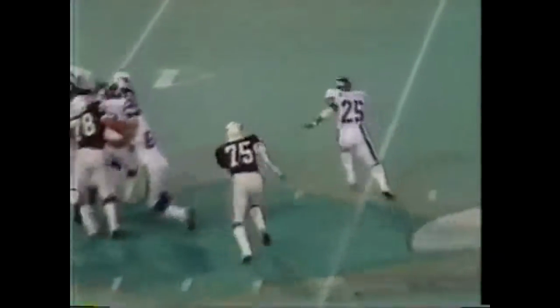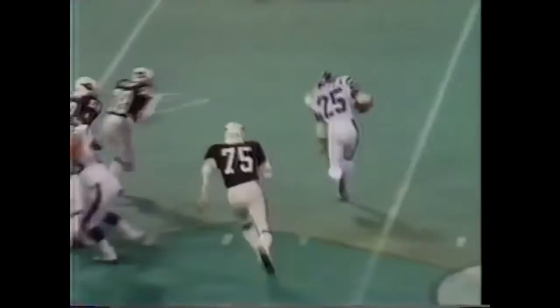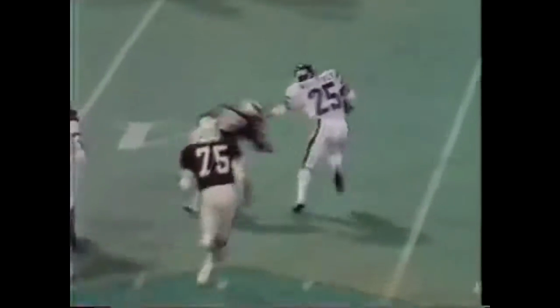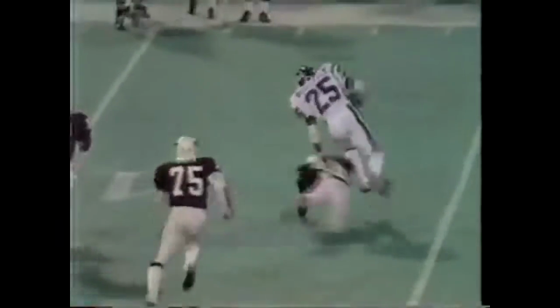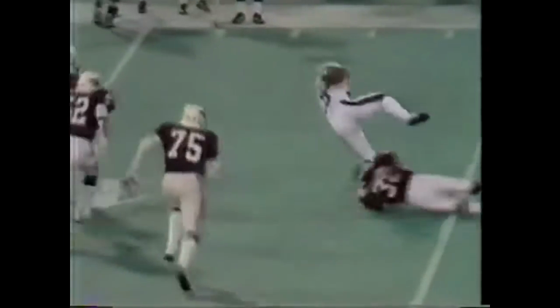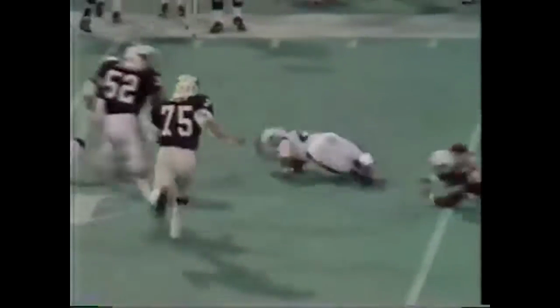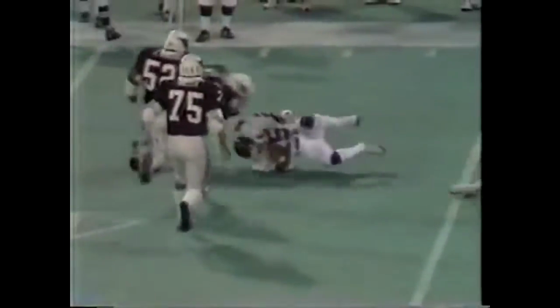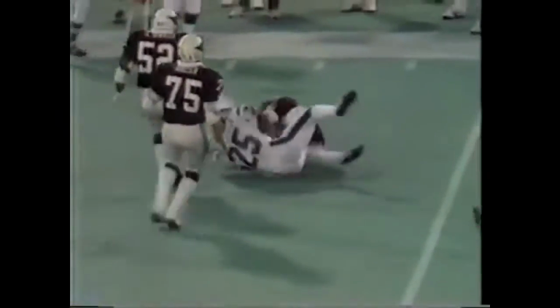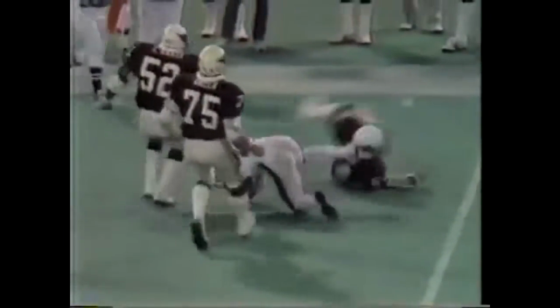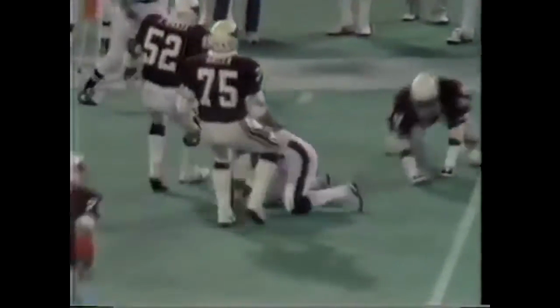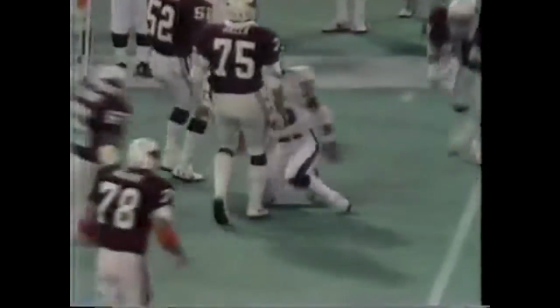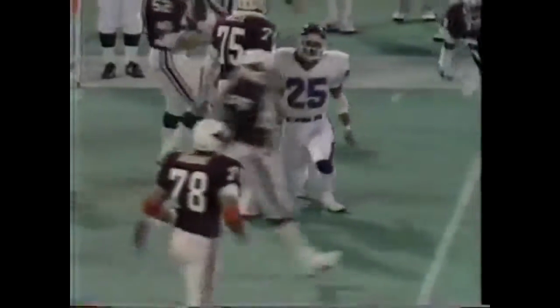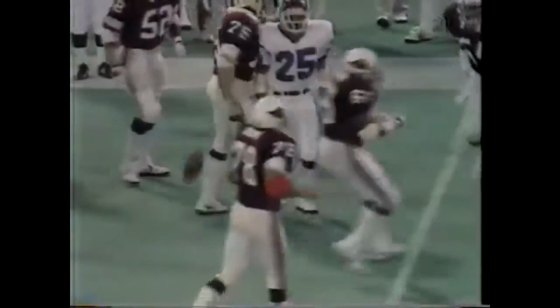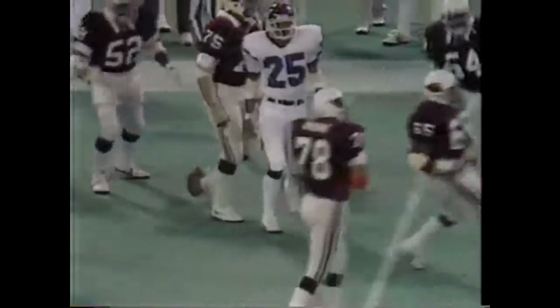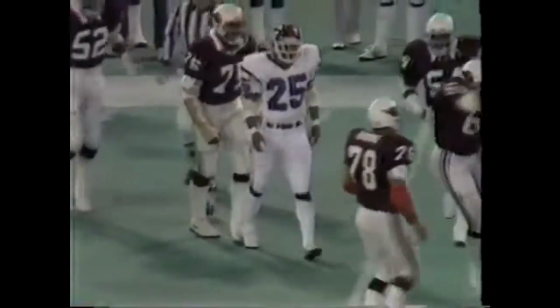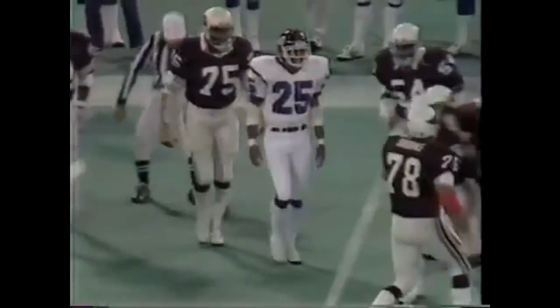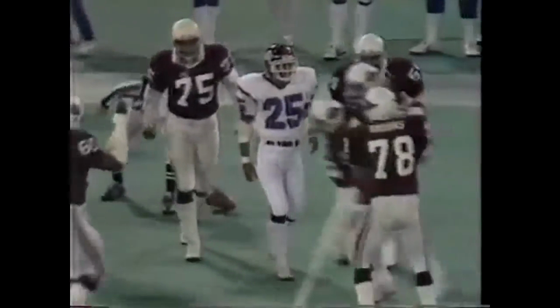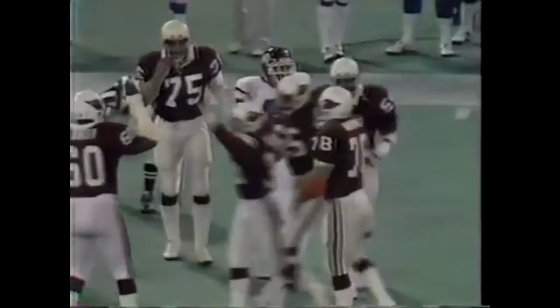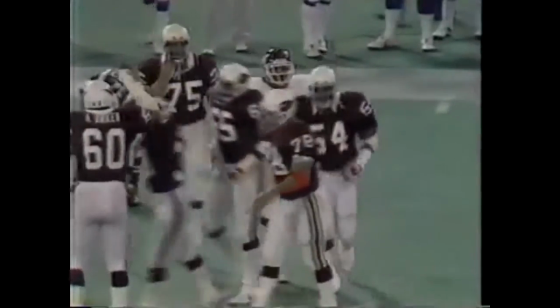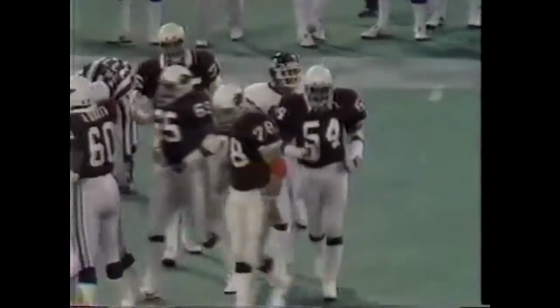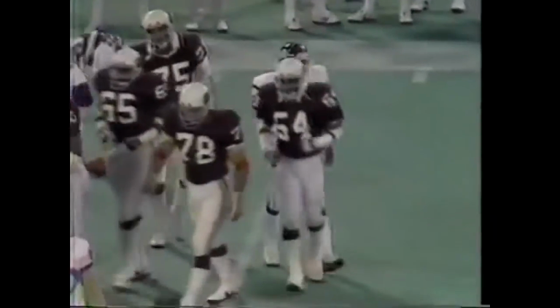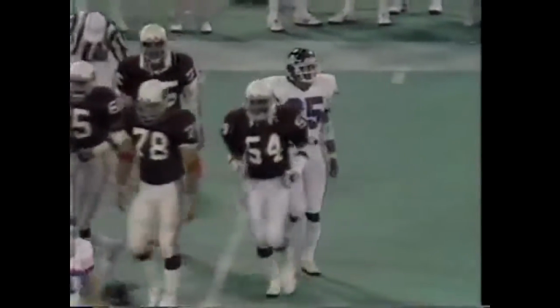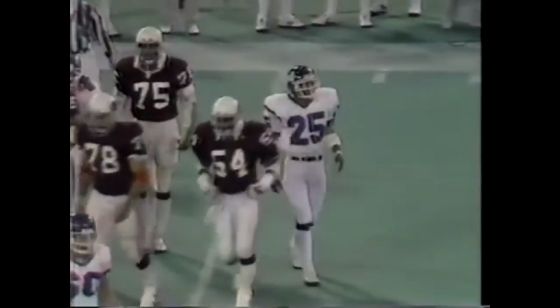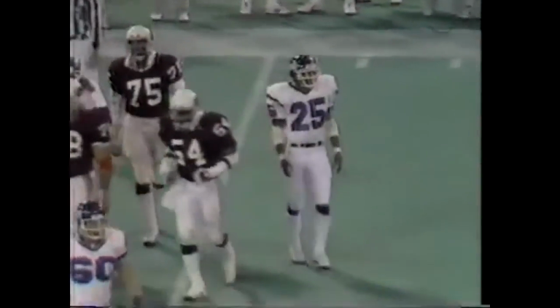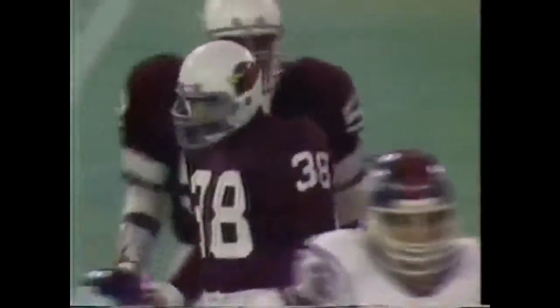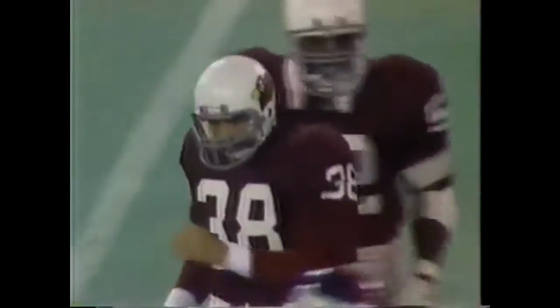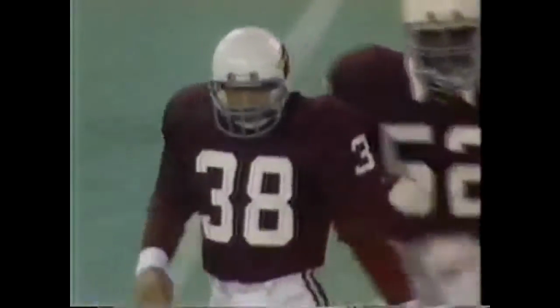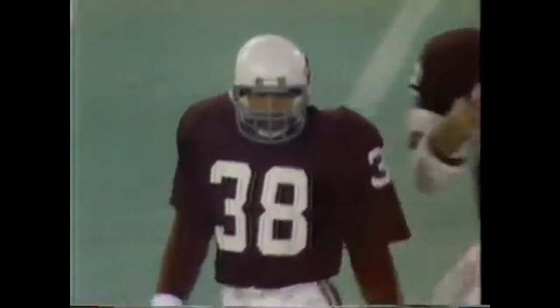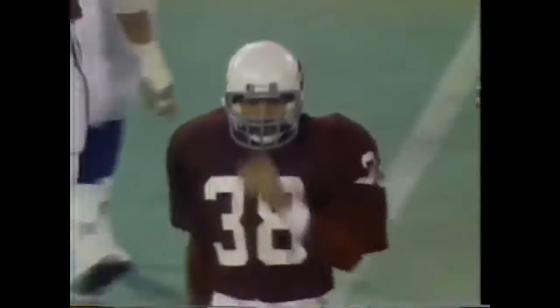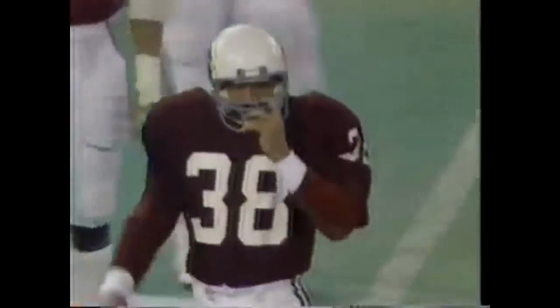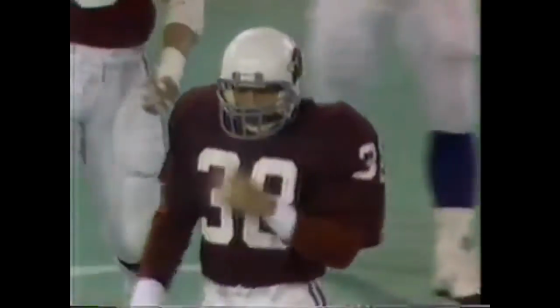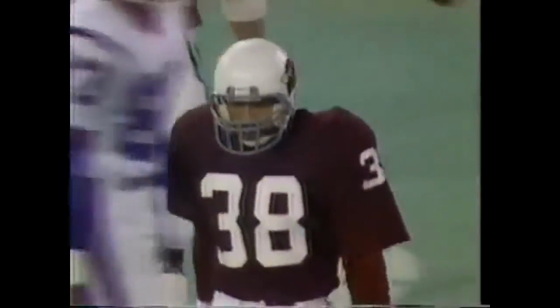This is Butch Wolfolk, and he's tripped up. Good defensive play — coming up quickly was Lee Nelson, the strong safety. There will be a loss of about three yards.